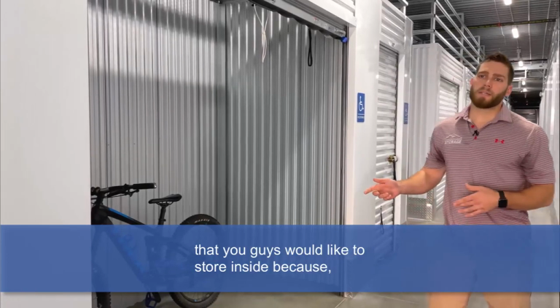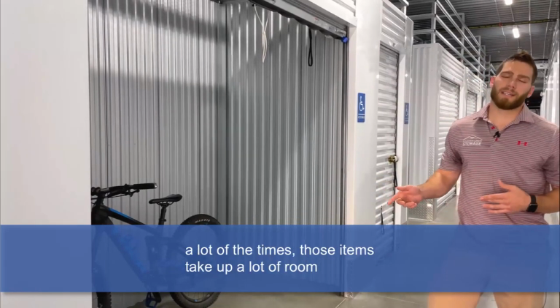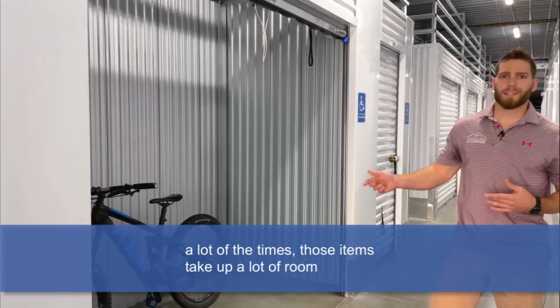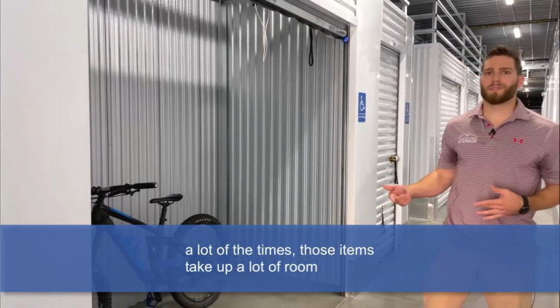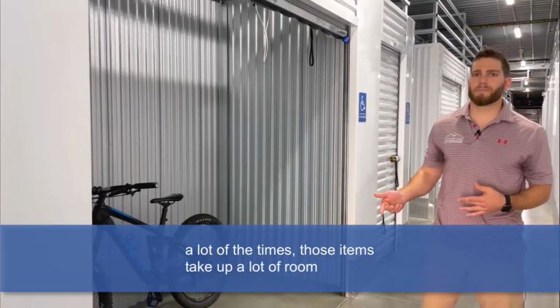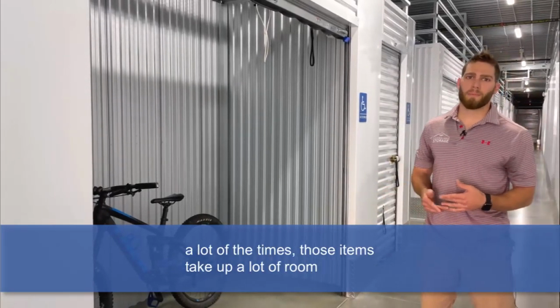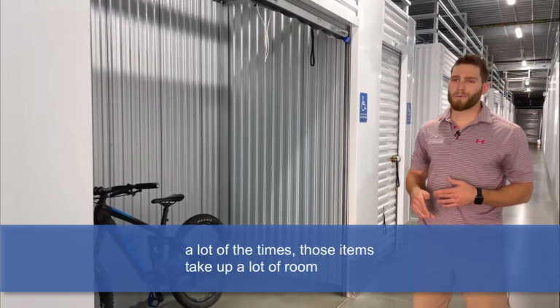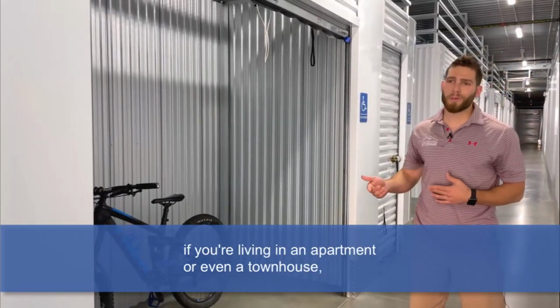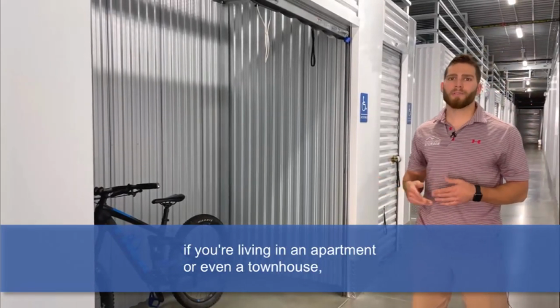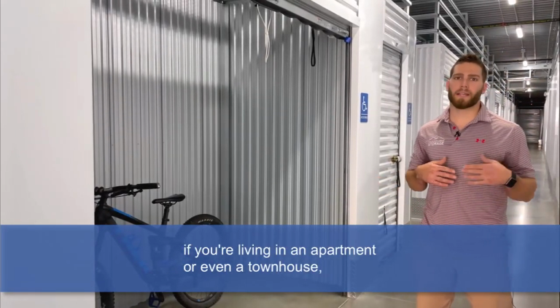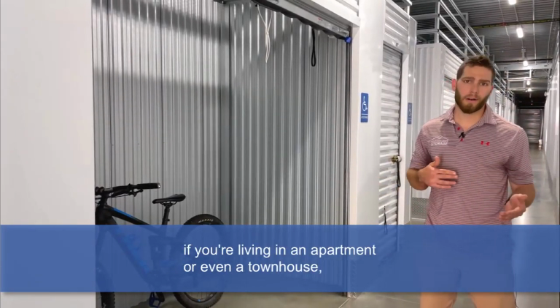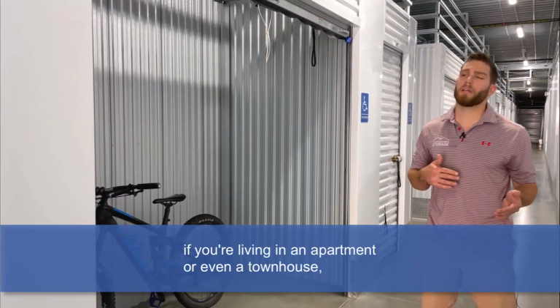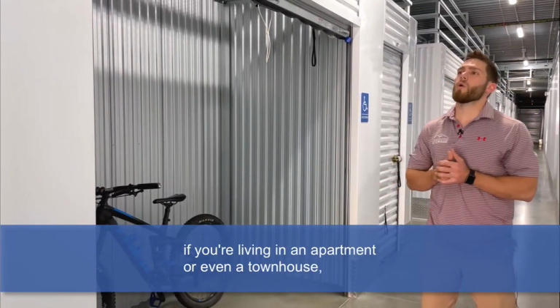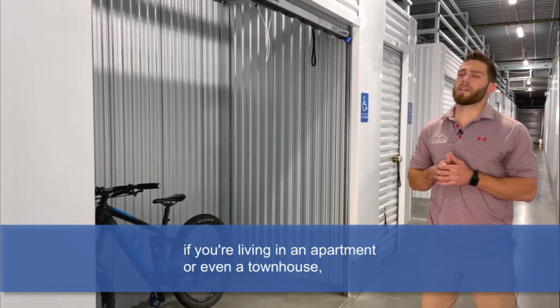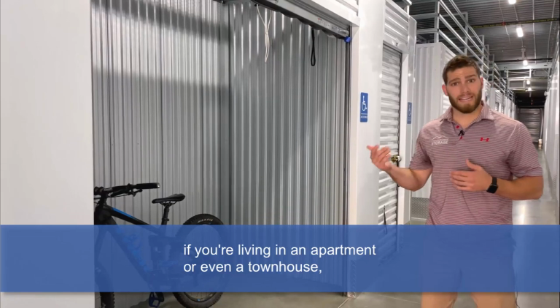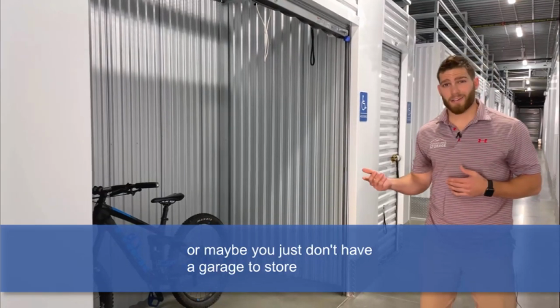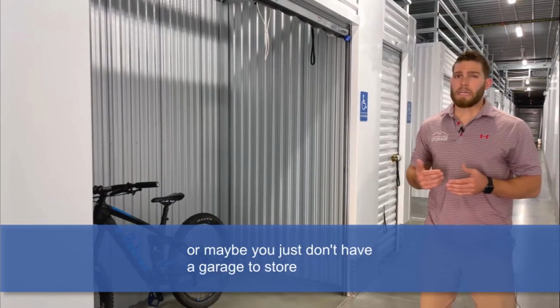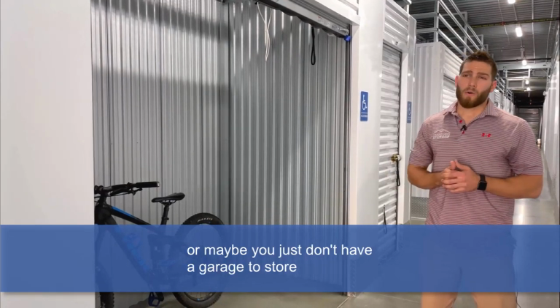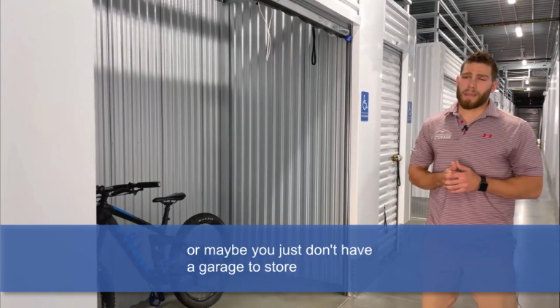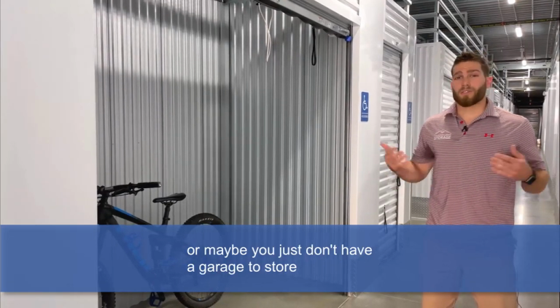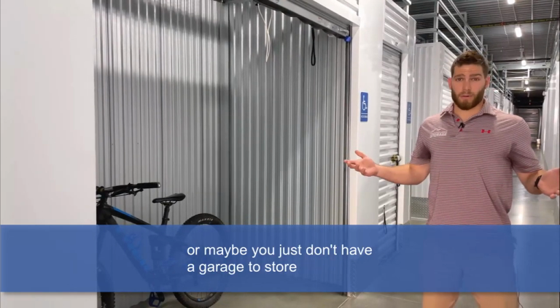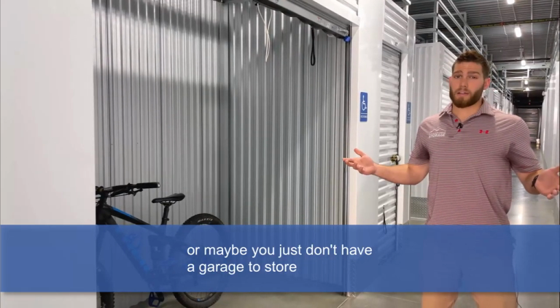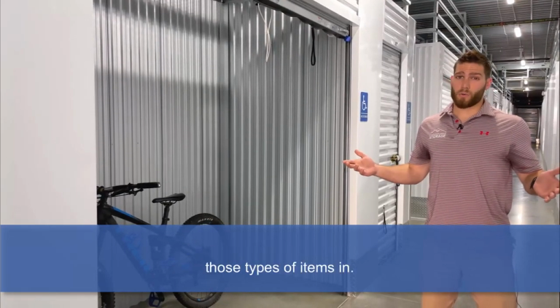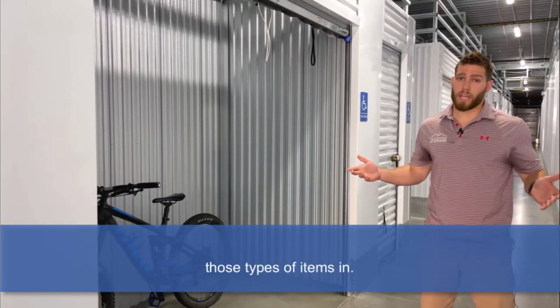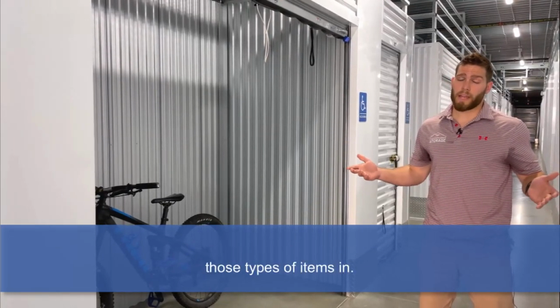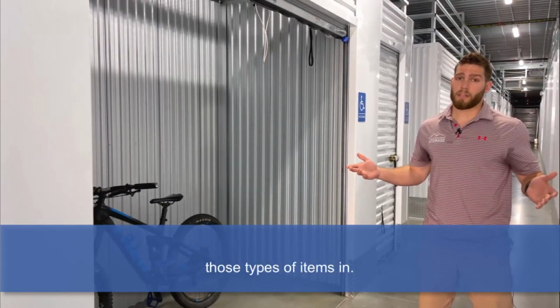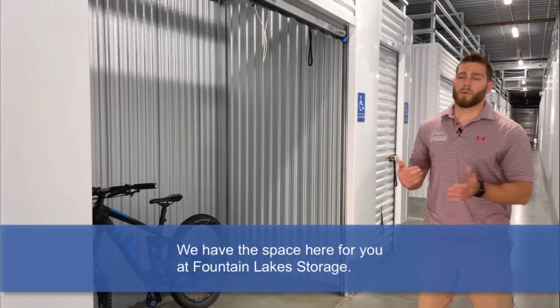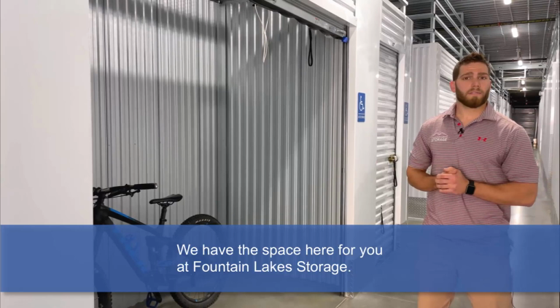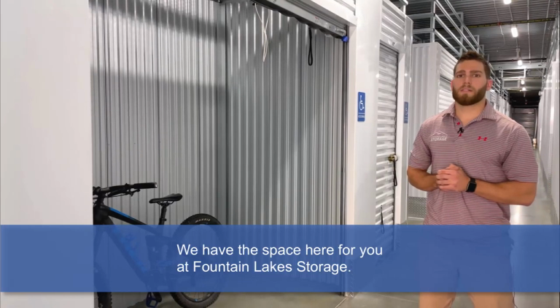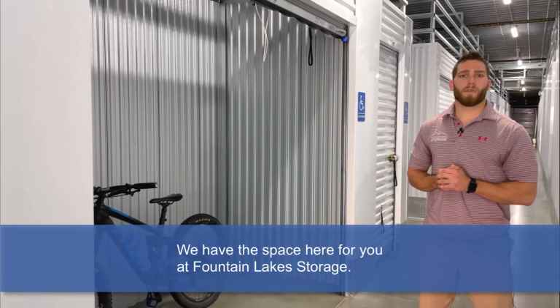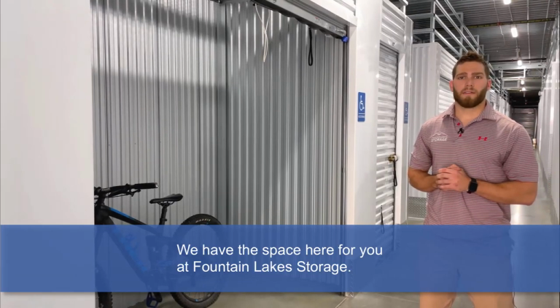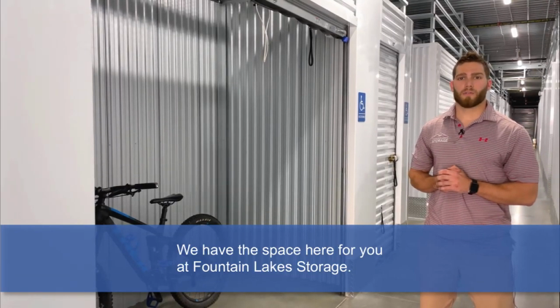Because a lot of times those items take up a lot of room if you're living in an apartment or even a townhouse, or maybe you just don't have a garage to store those types of items in. We have the space here for you at Fountain Lake Storage.